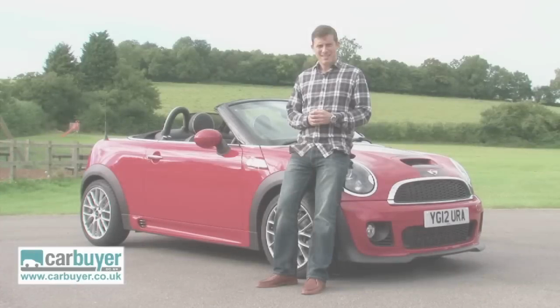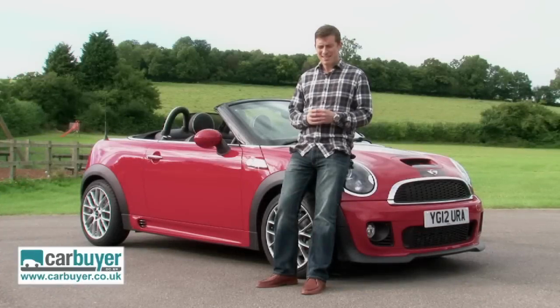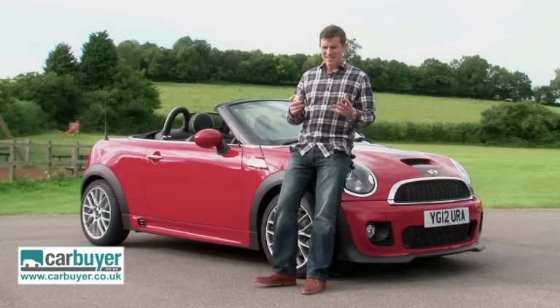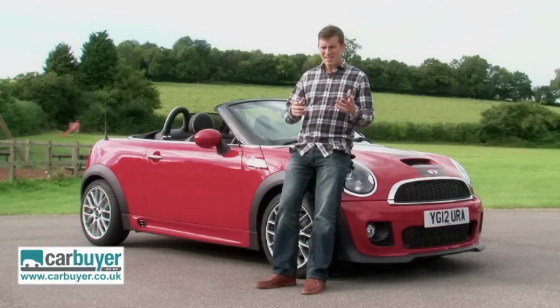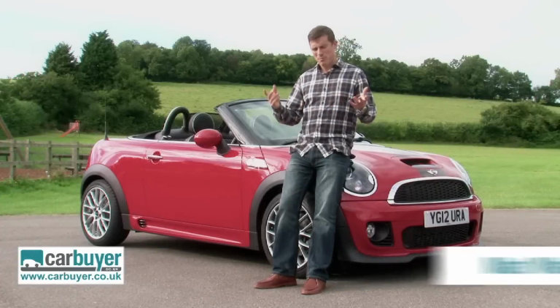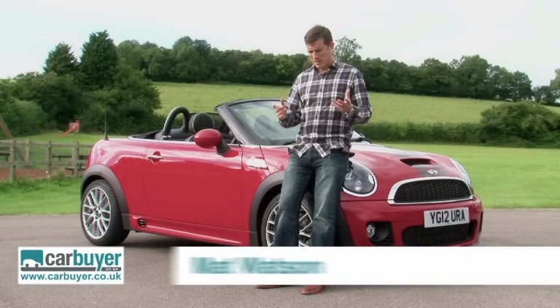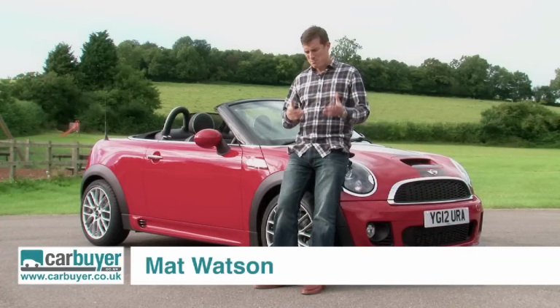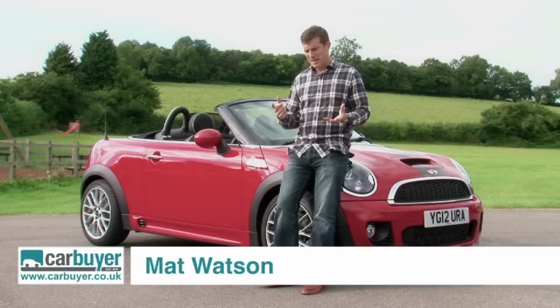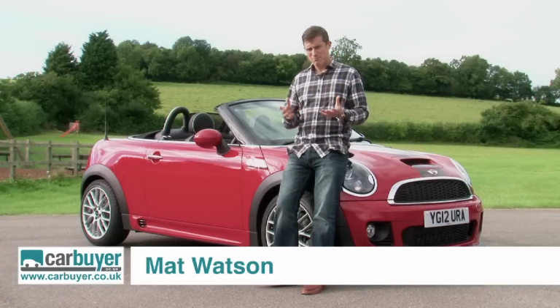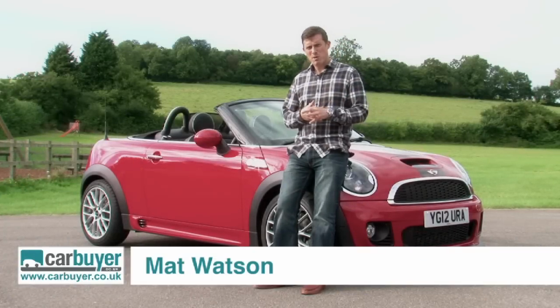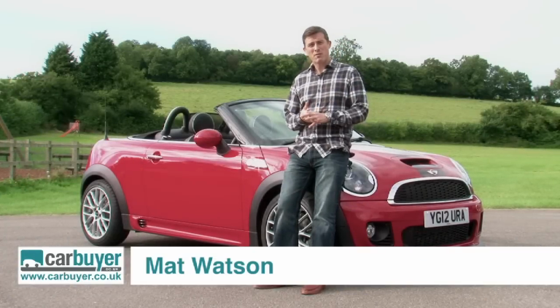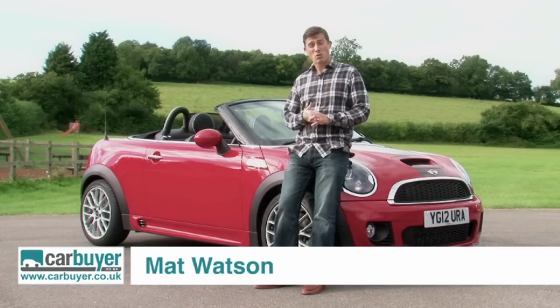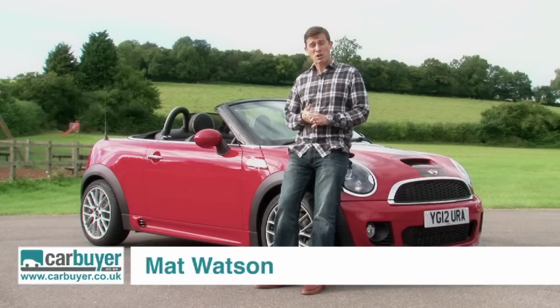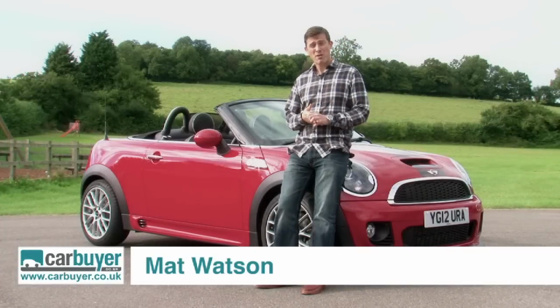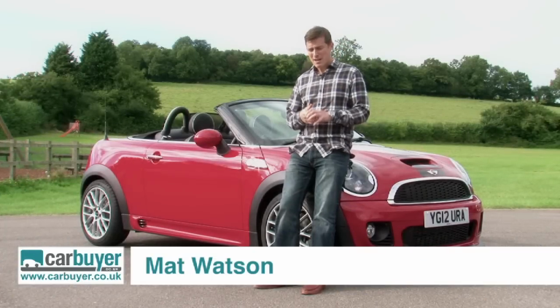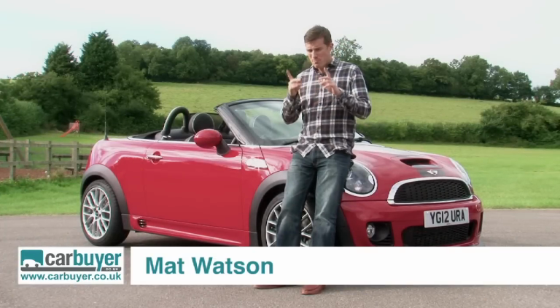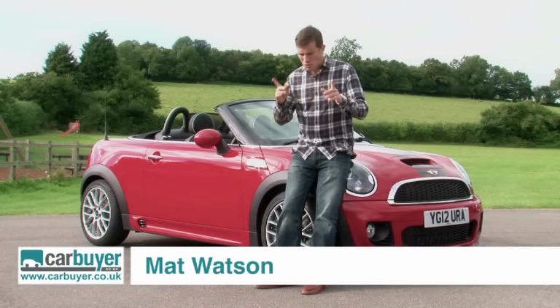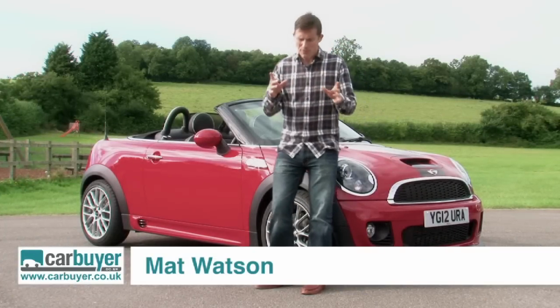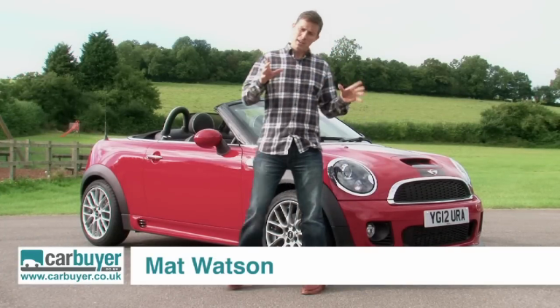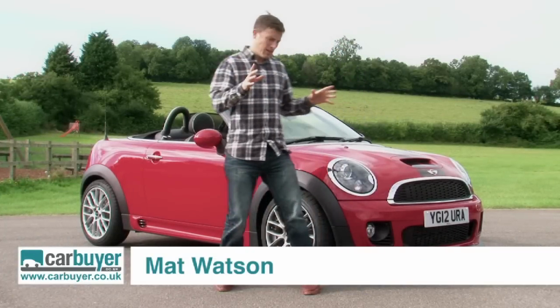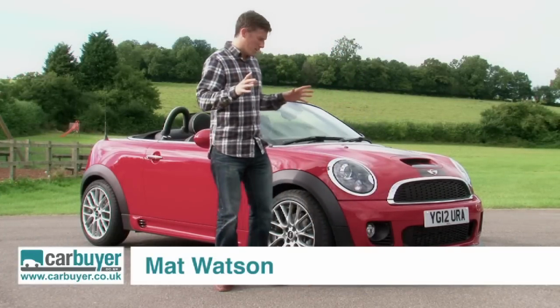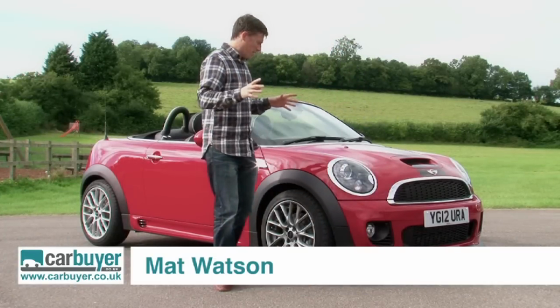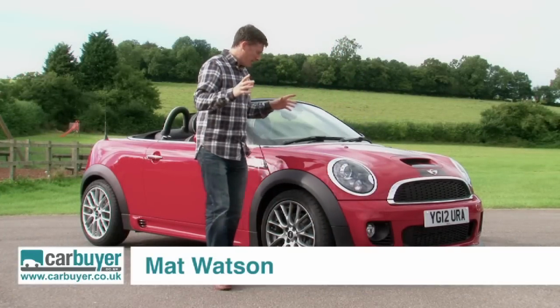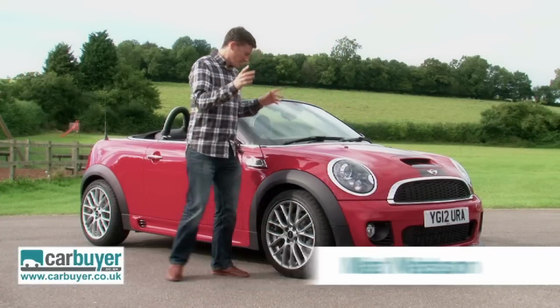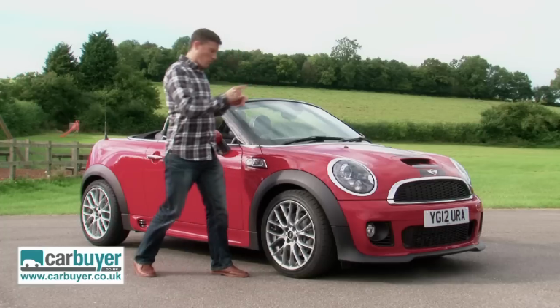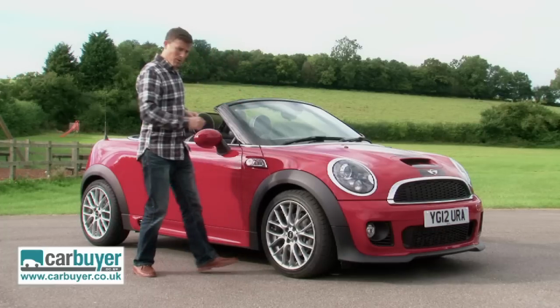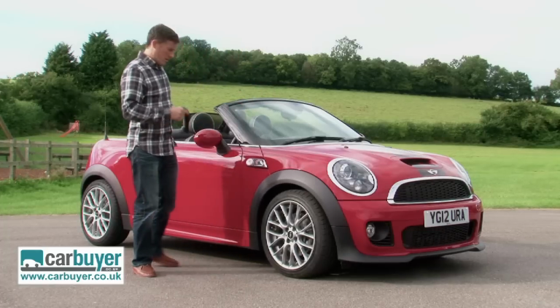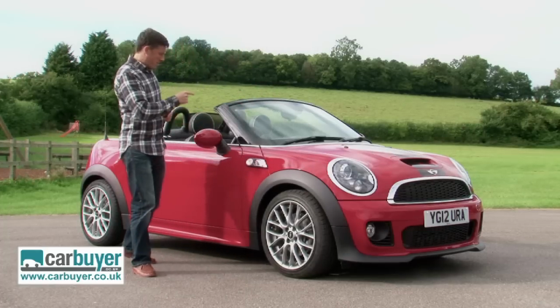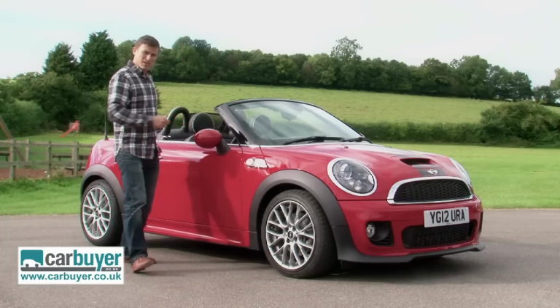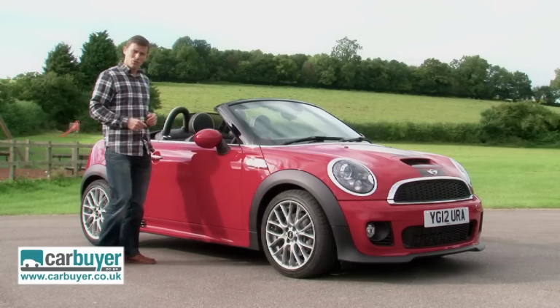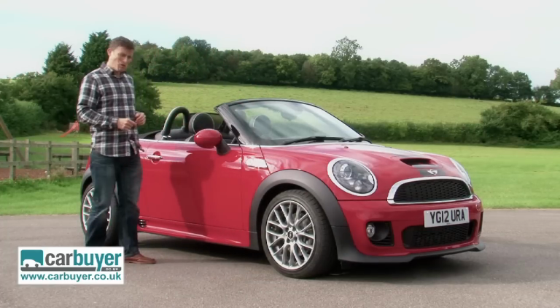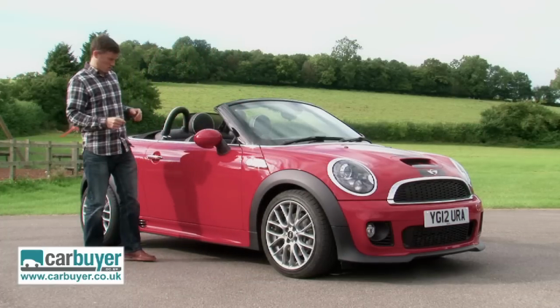You'd think that, as a company, MINI would be a bit of a one-trick pony, but it's always finding new niches and it thinks it's got one with this — the Roadster.